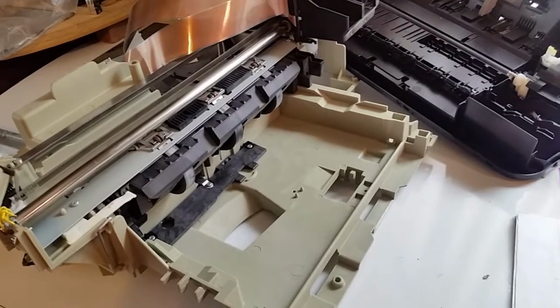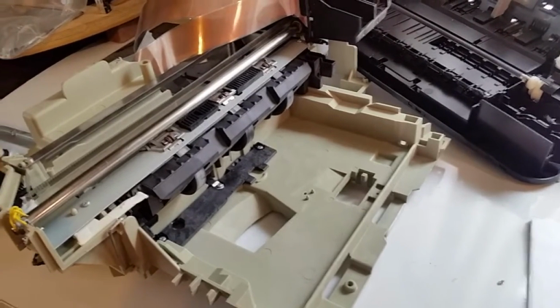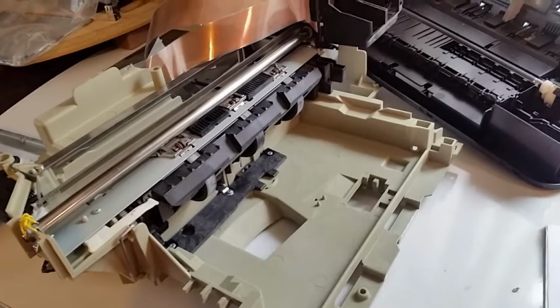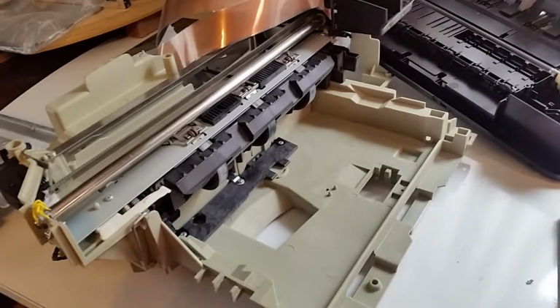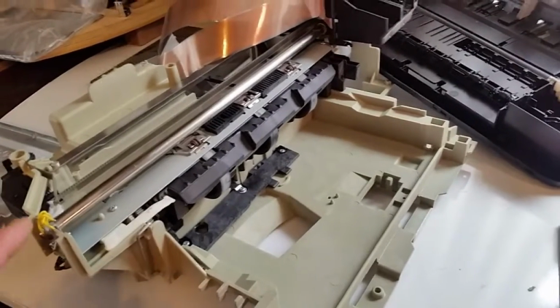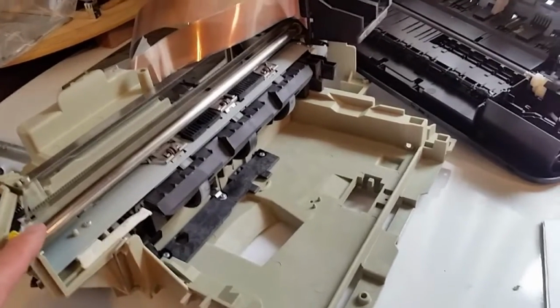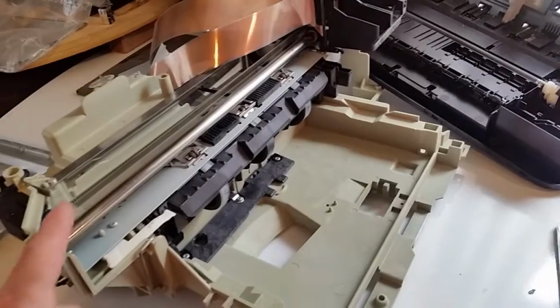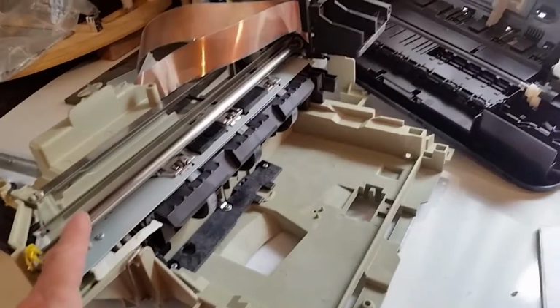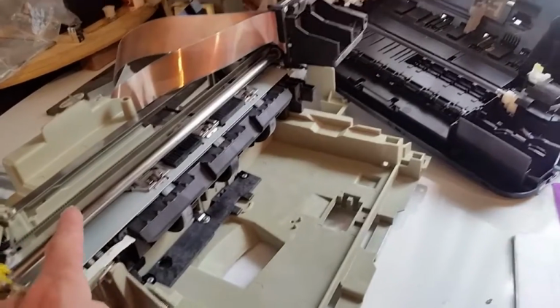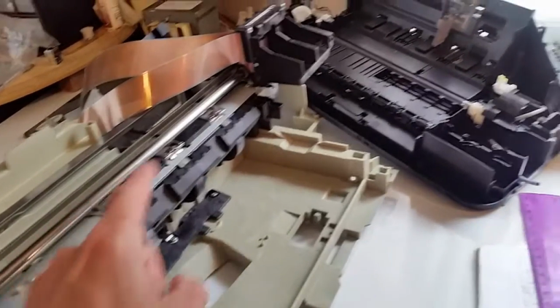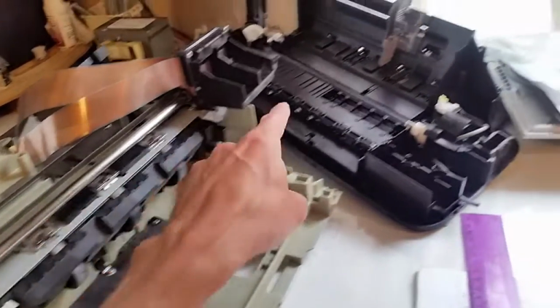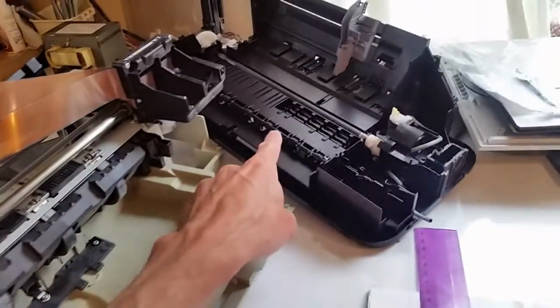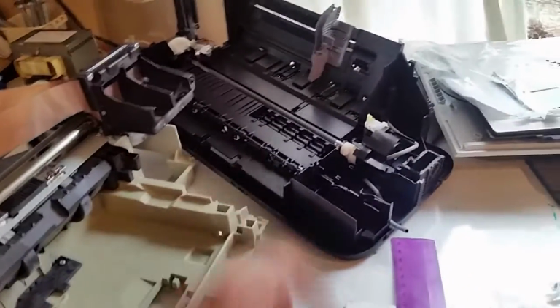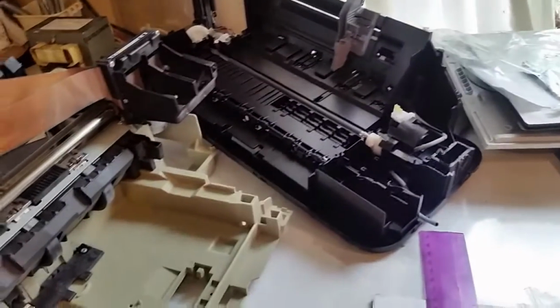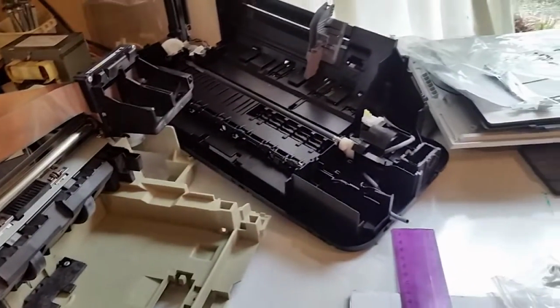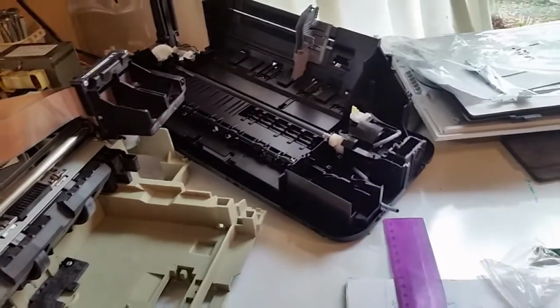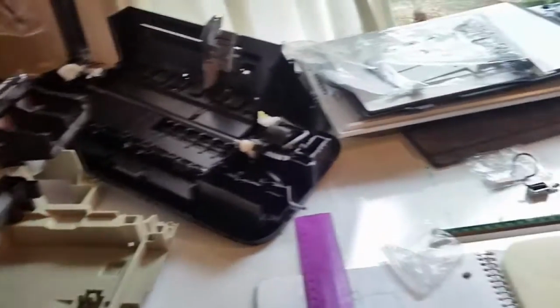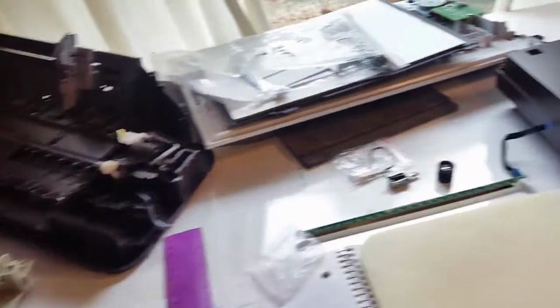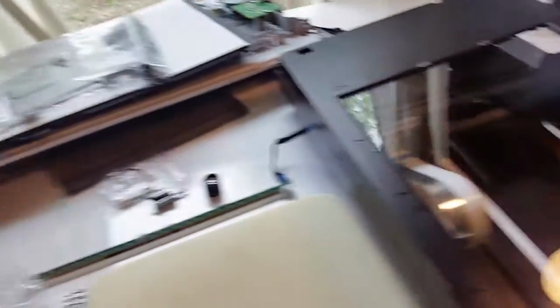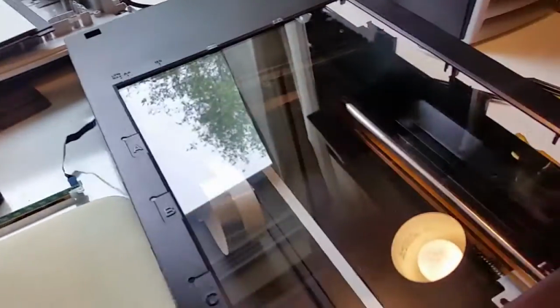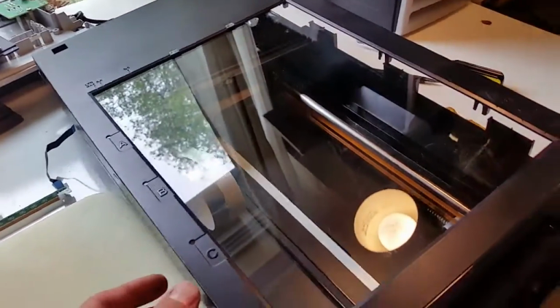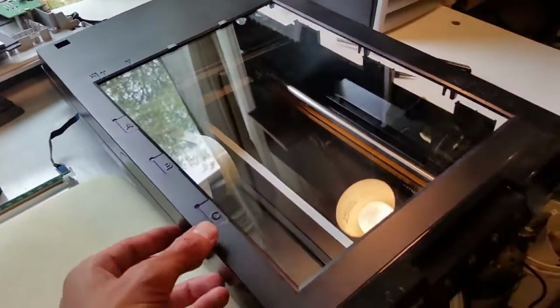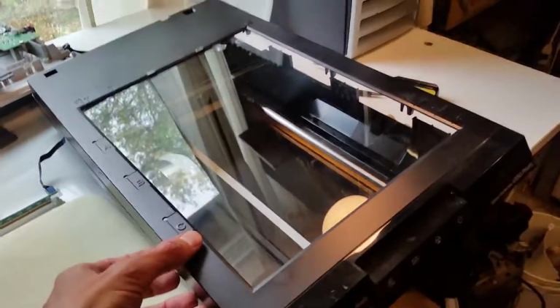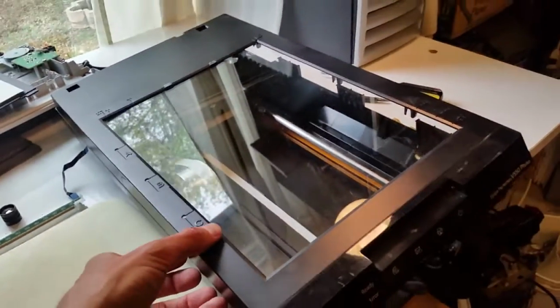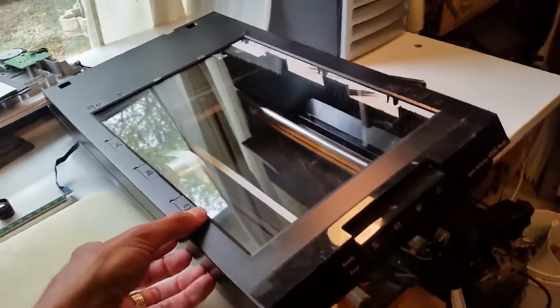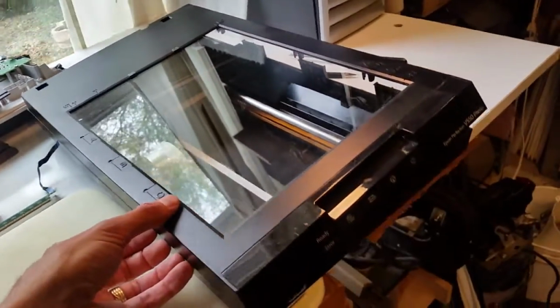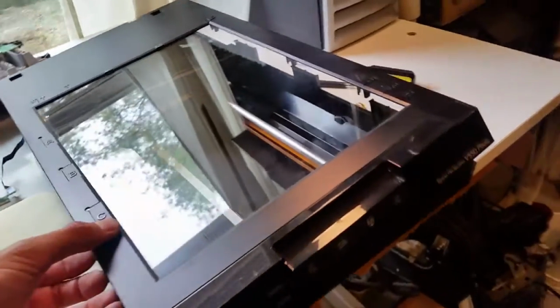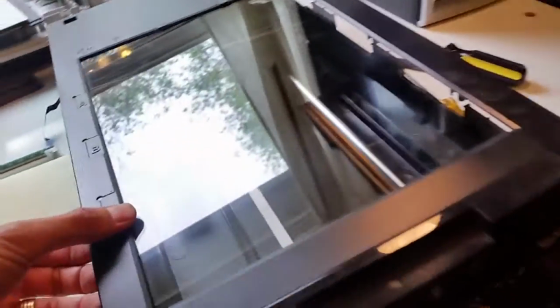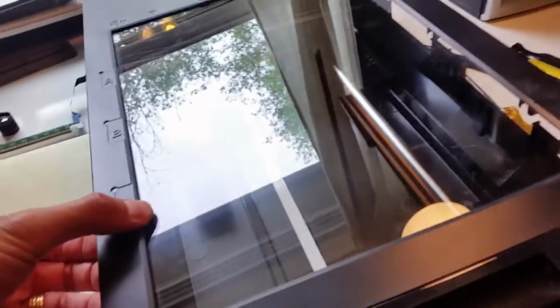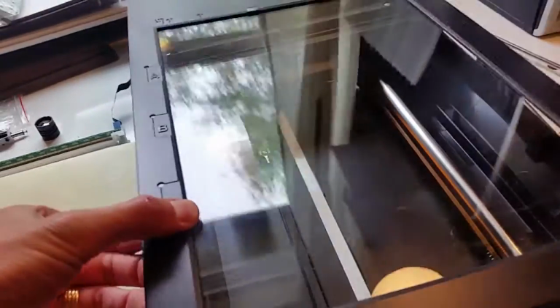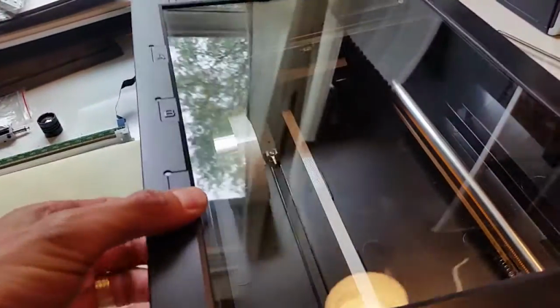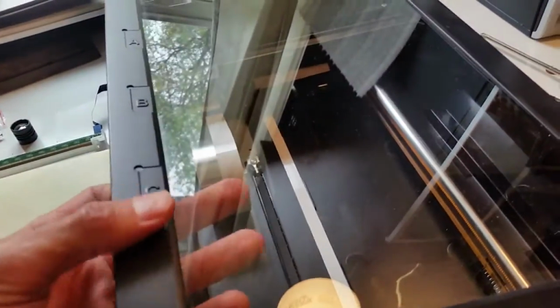I've been taking apart some more inkjet printers to try to find a sled for the bed, and what I found was this flatbed scanner is going to be better than the printers. Let me show you what's inside.